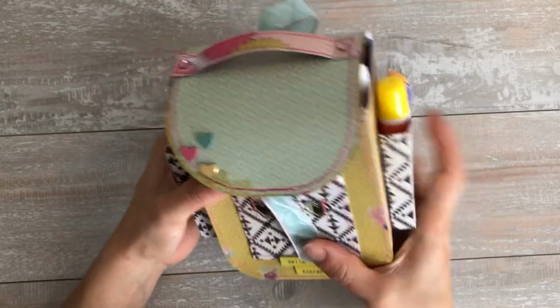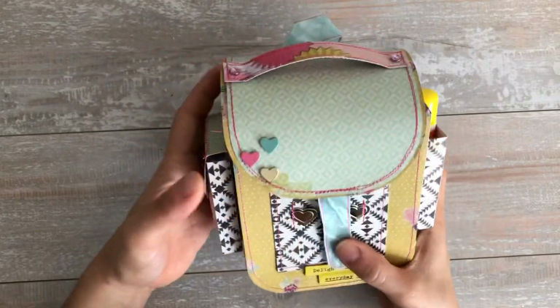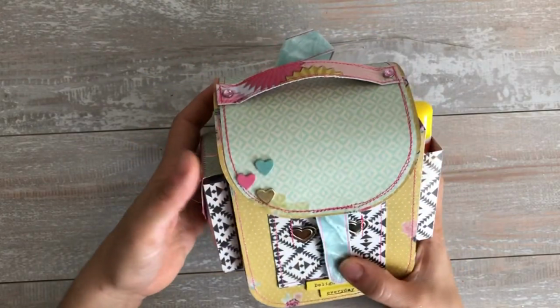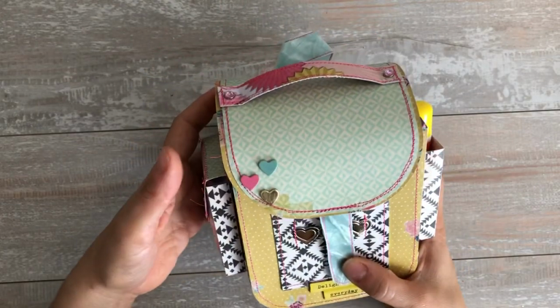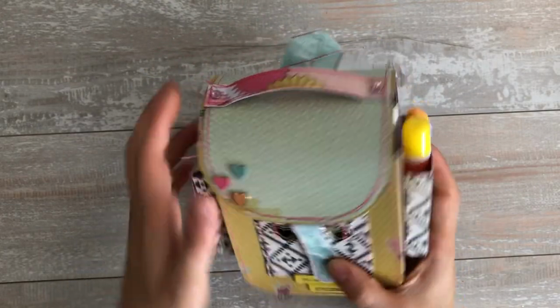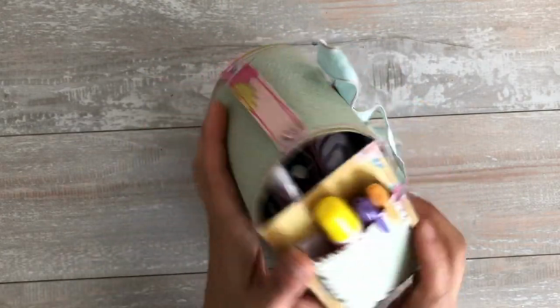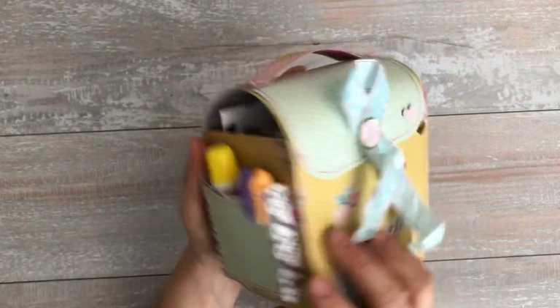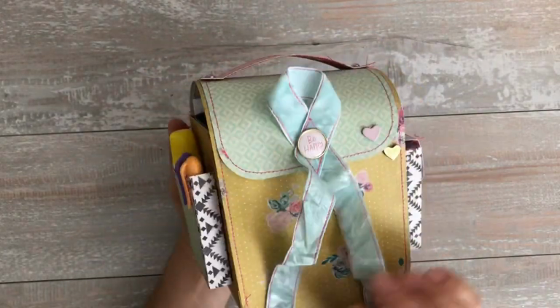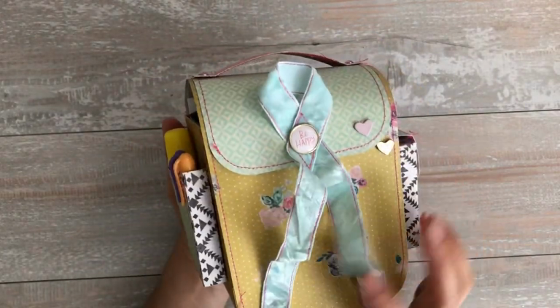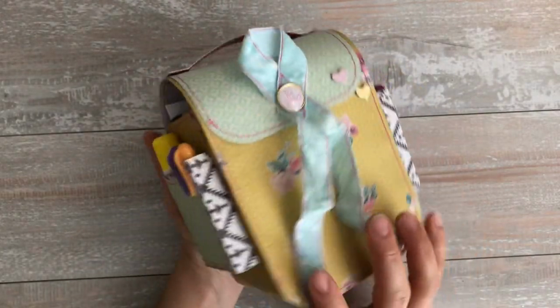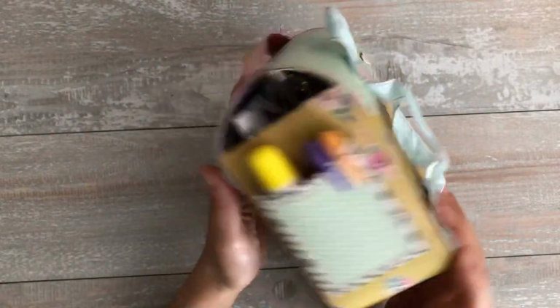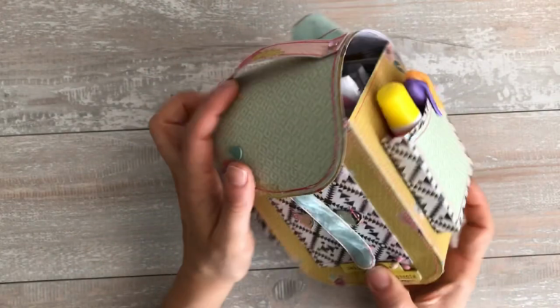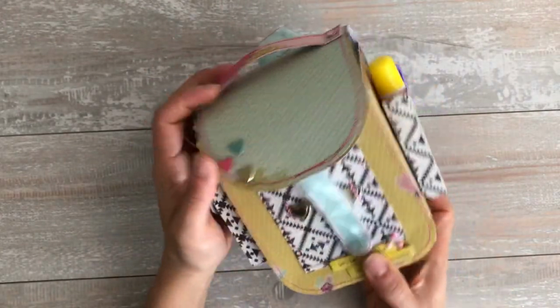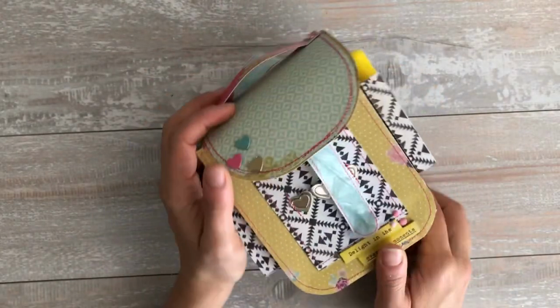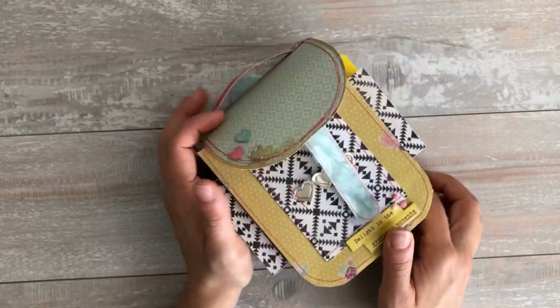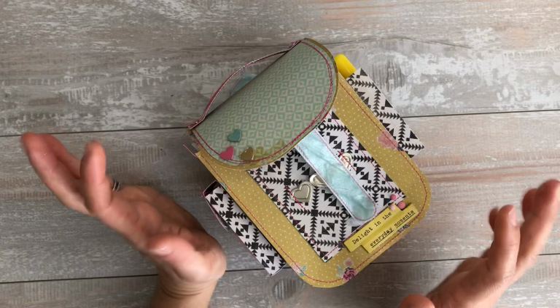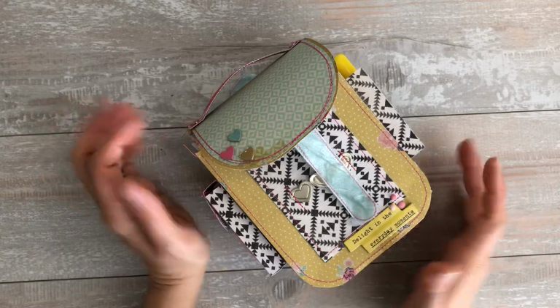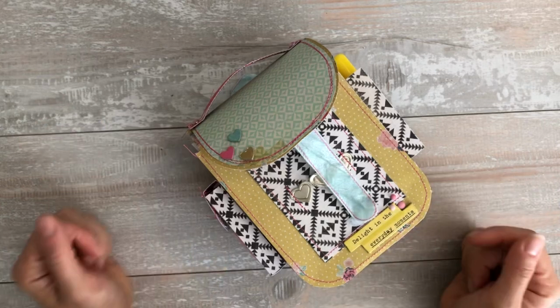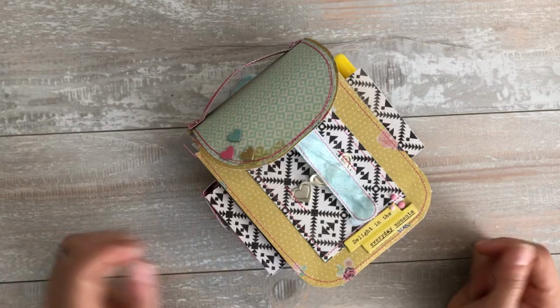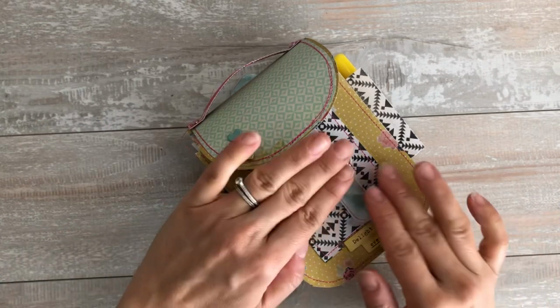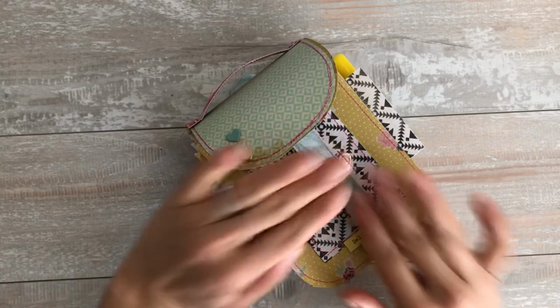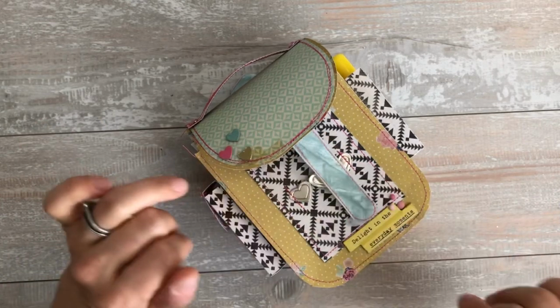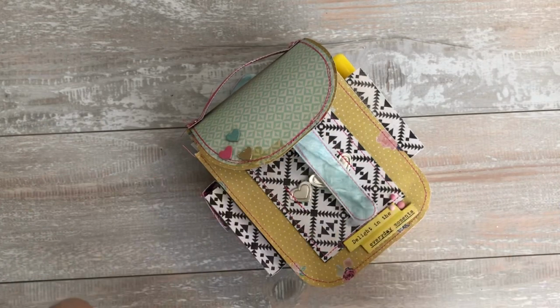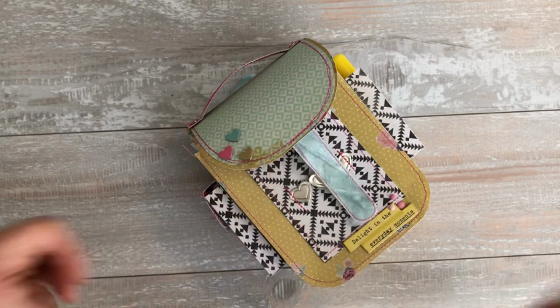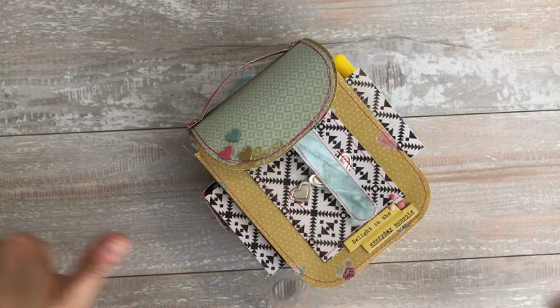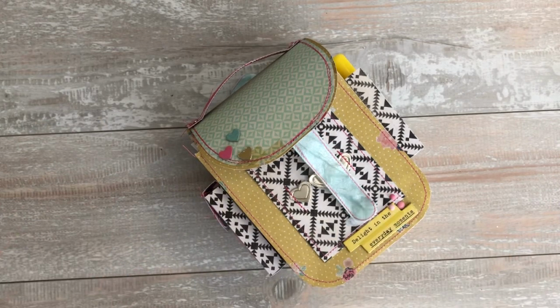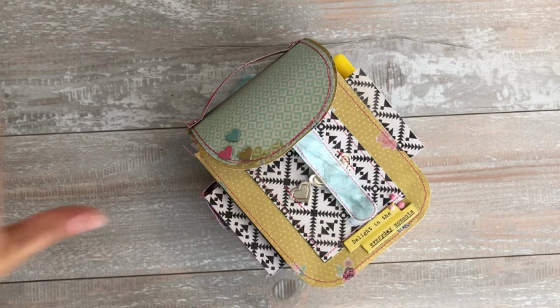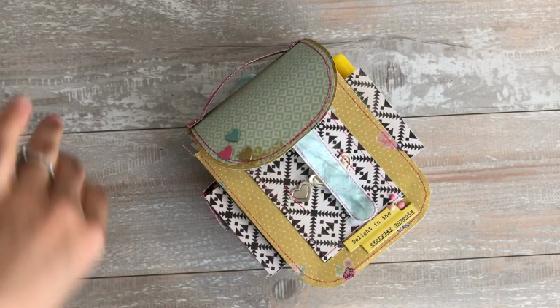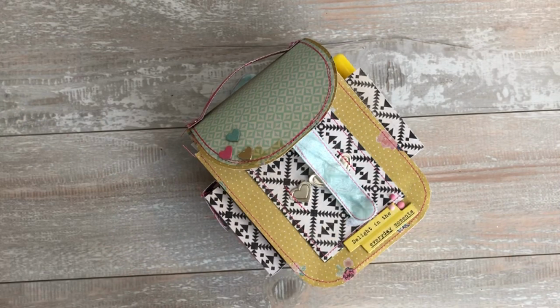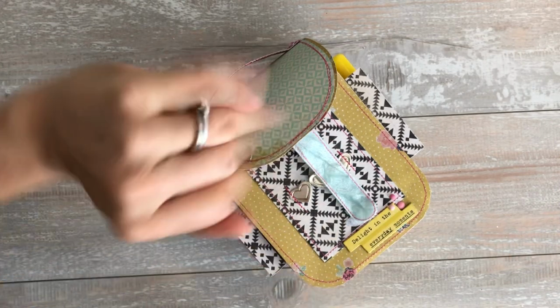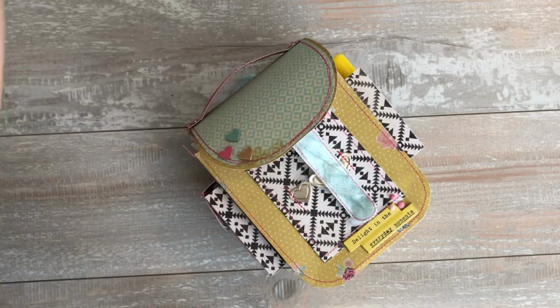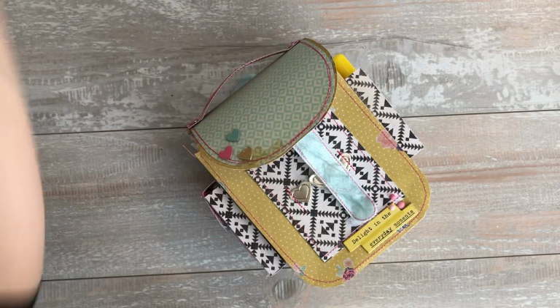I cannot wait to send it out to her. I hope she loves it. Thank you for watching. I hope you guys liked it too. I think it came out really cute except for my mistakes, but that's okay. Thanks guys, bye.